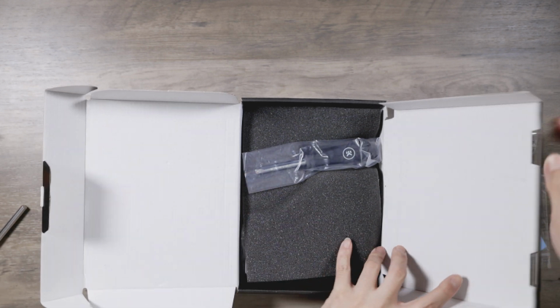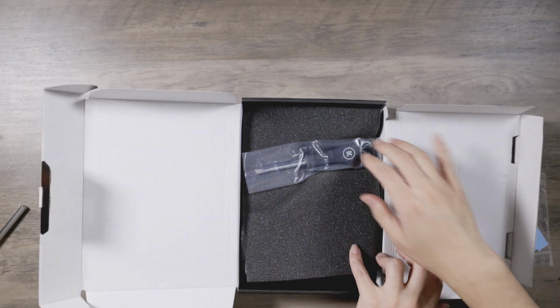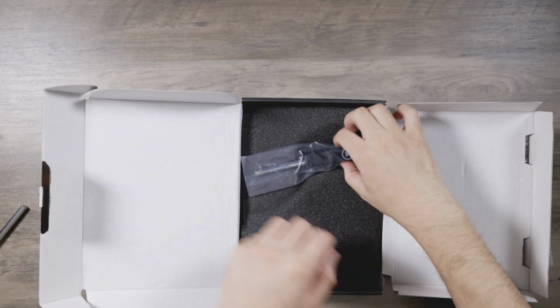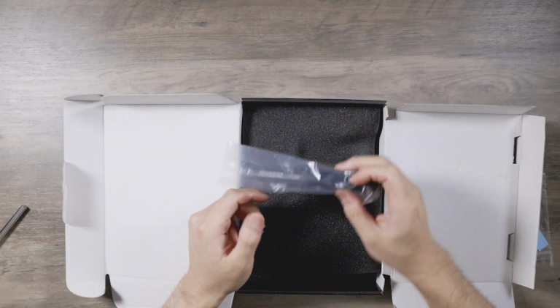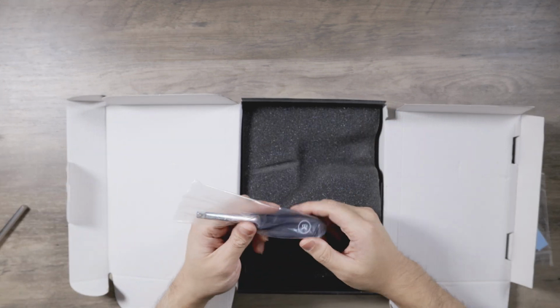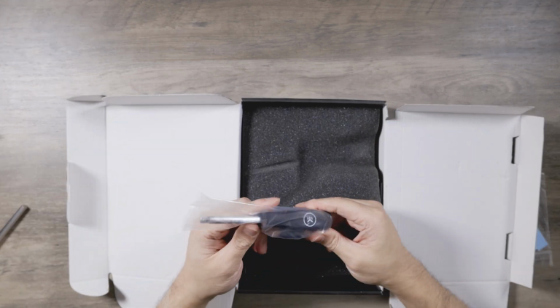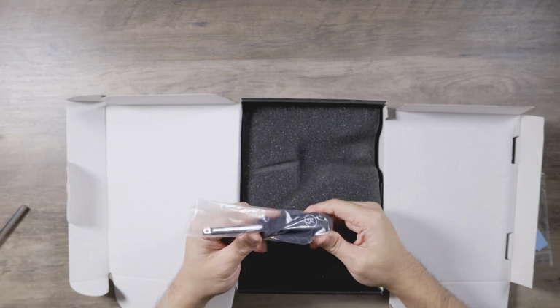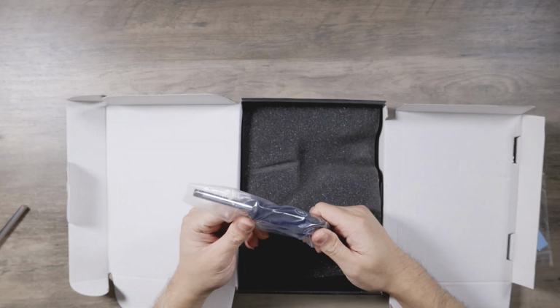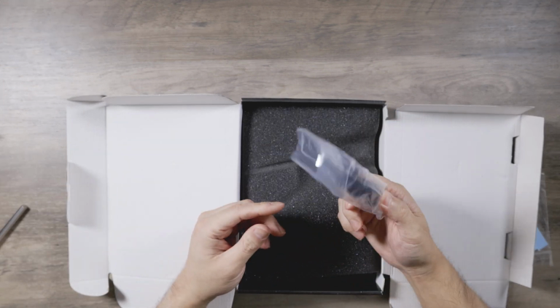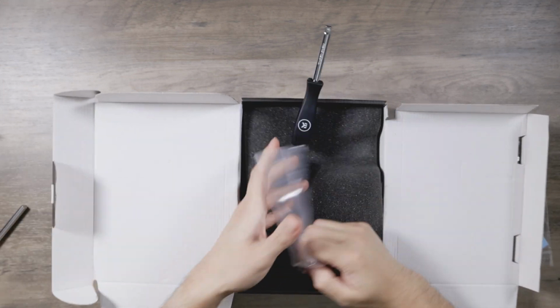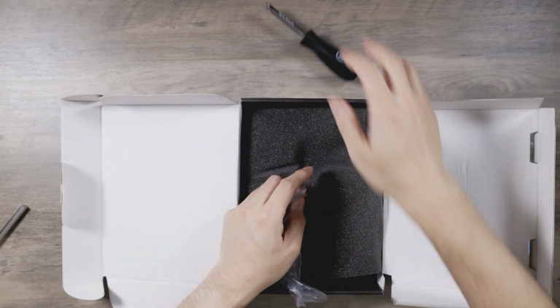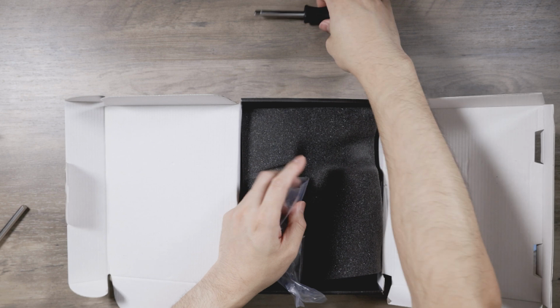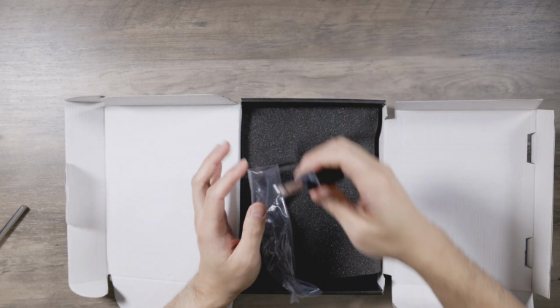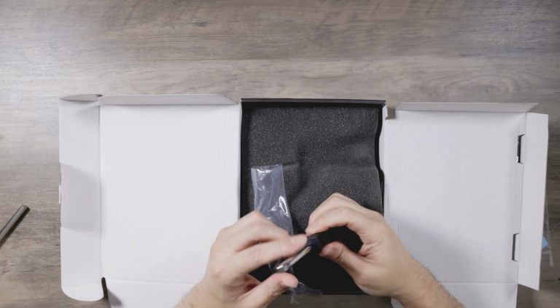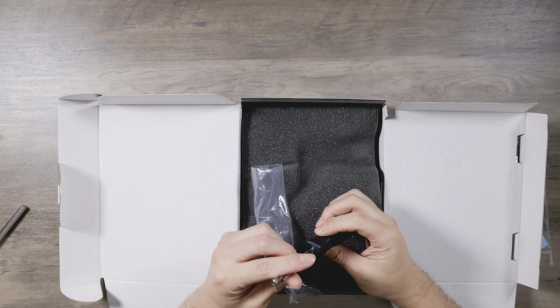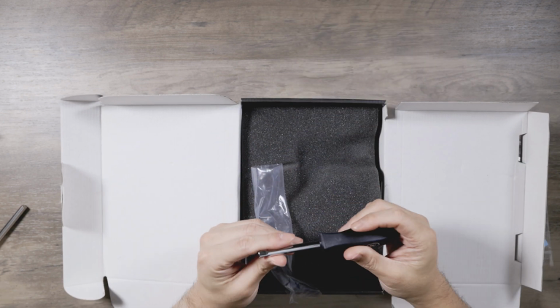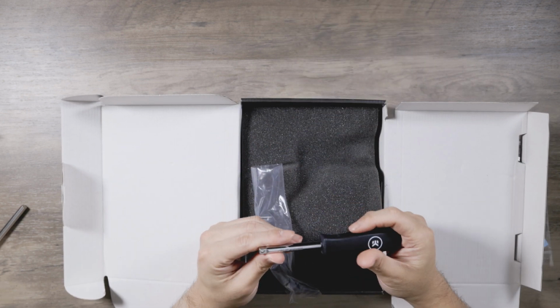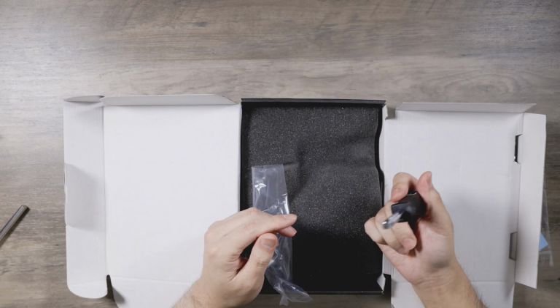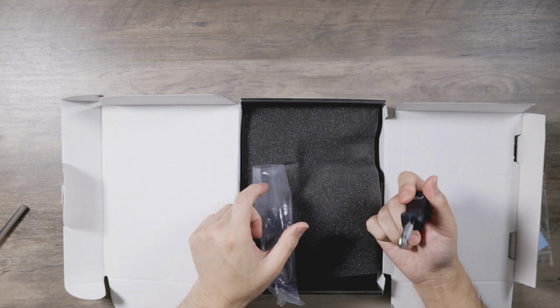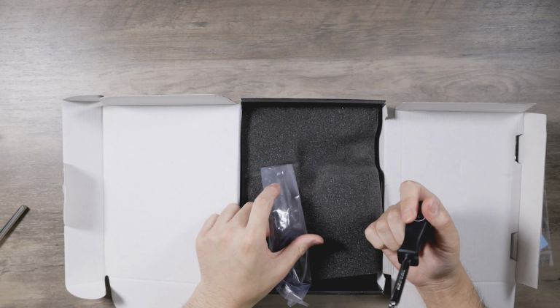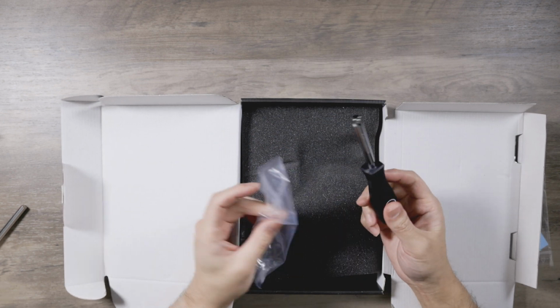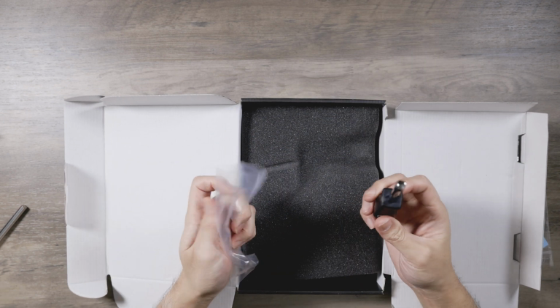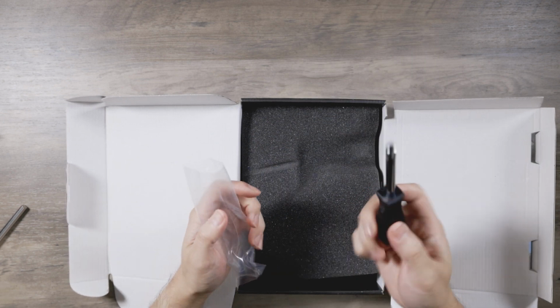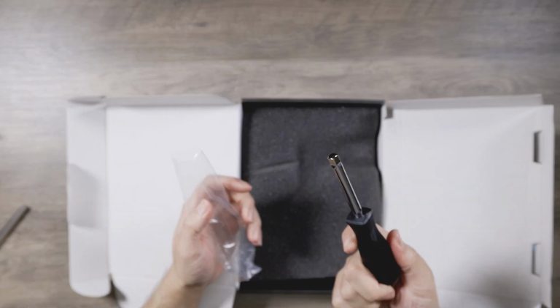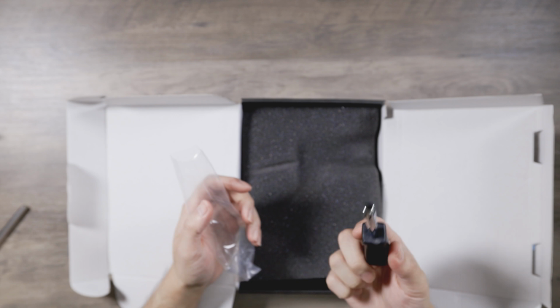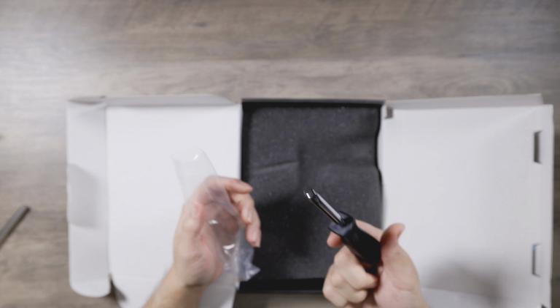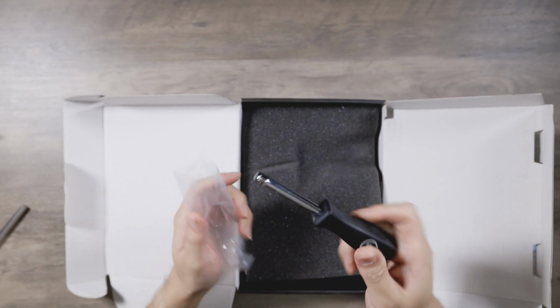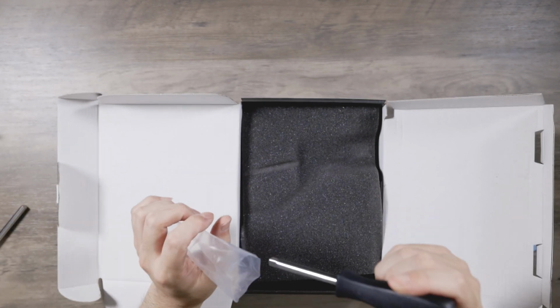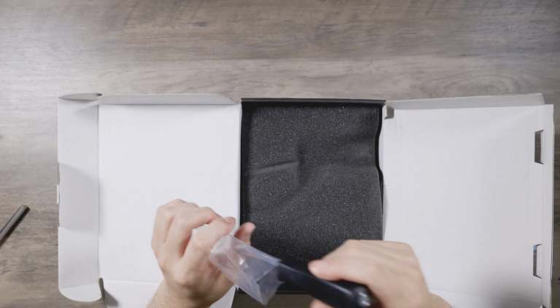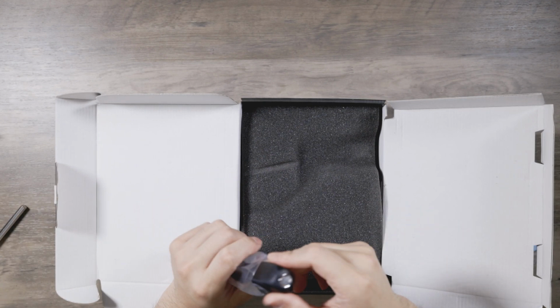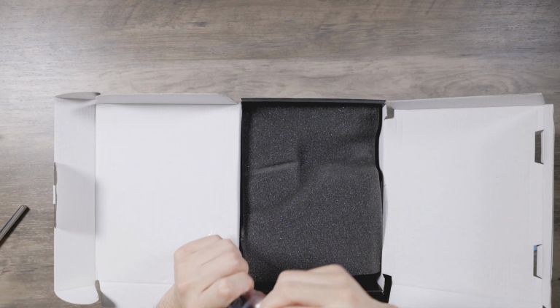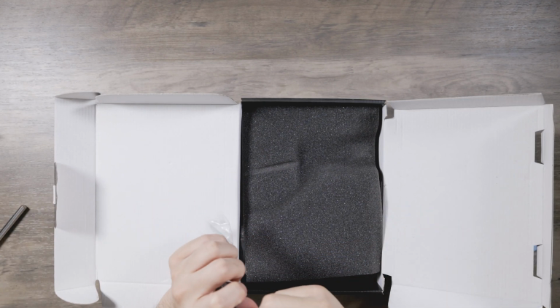EK screwdriver — metal one. Nice touch. Looks like it has interchangeable heads, but it's a nice touch.